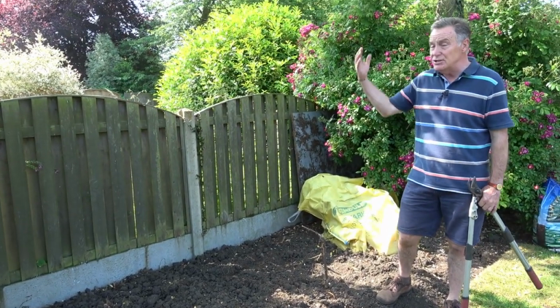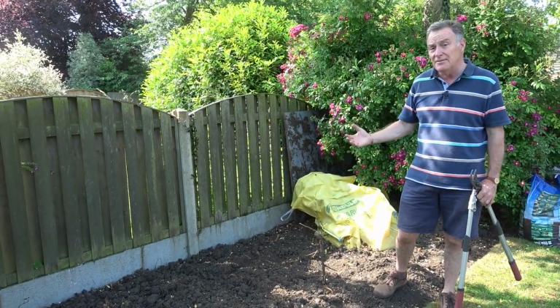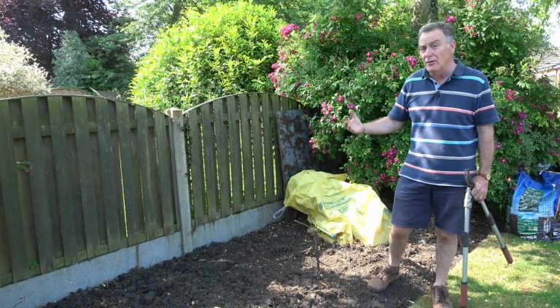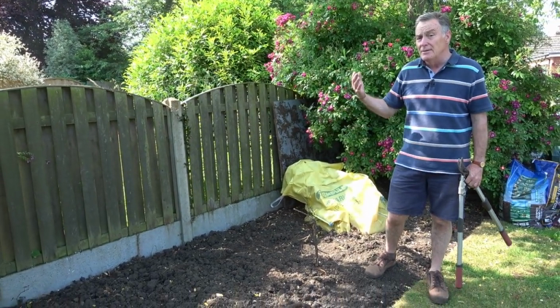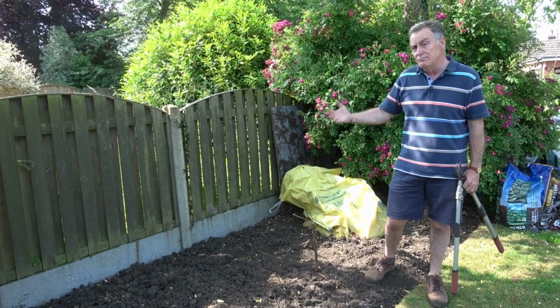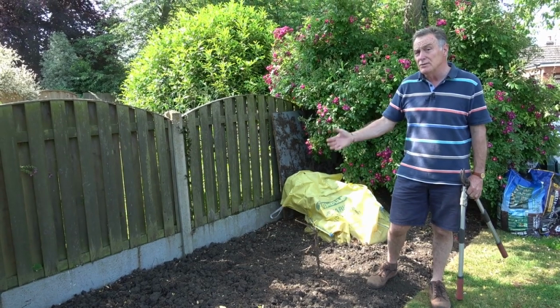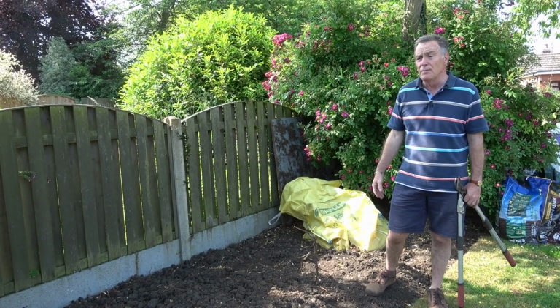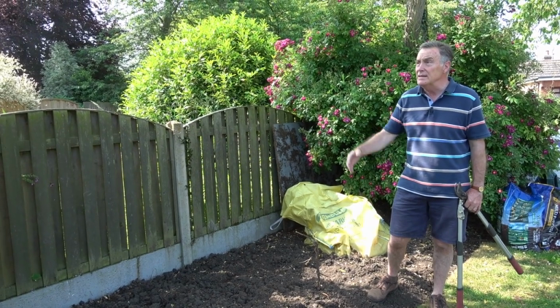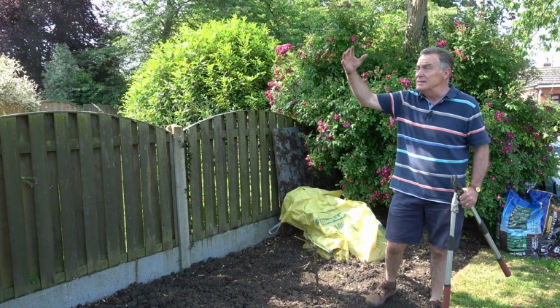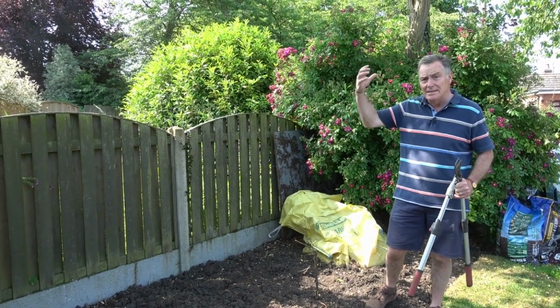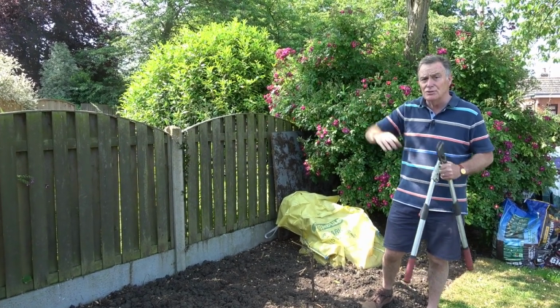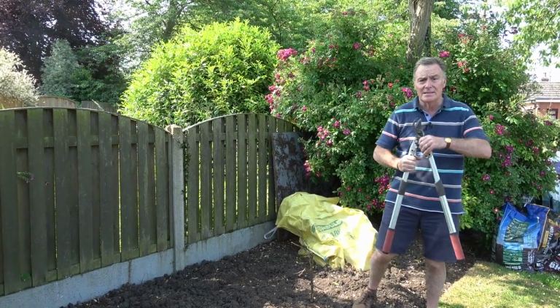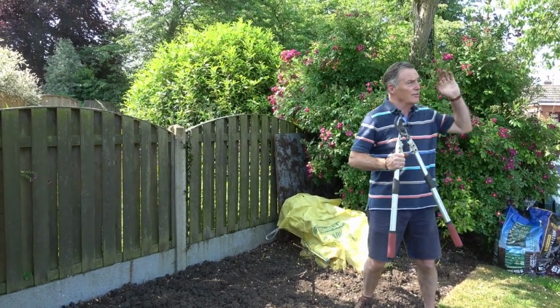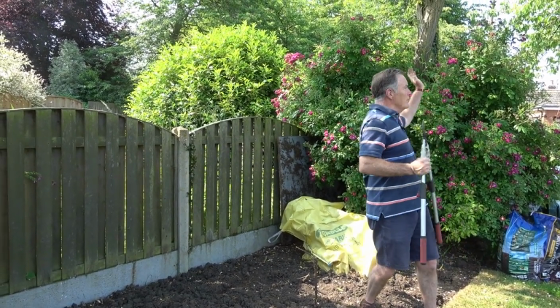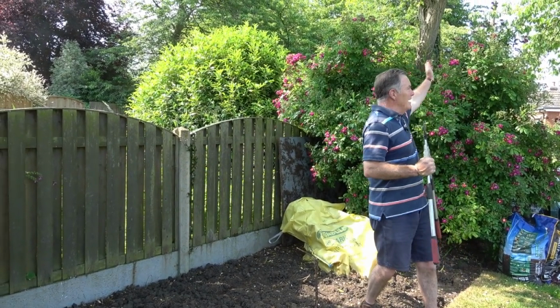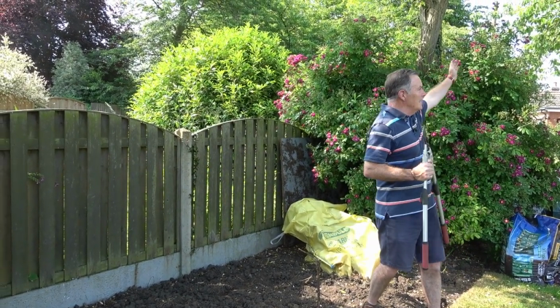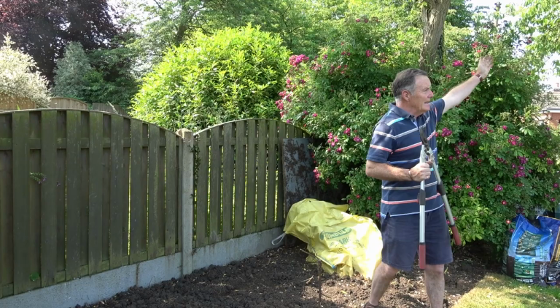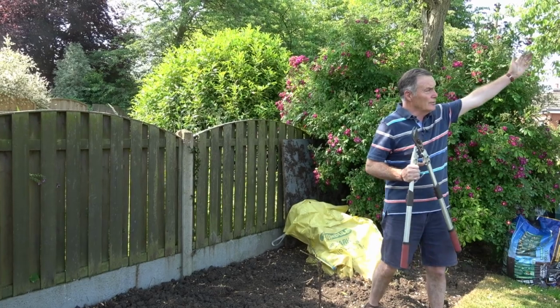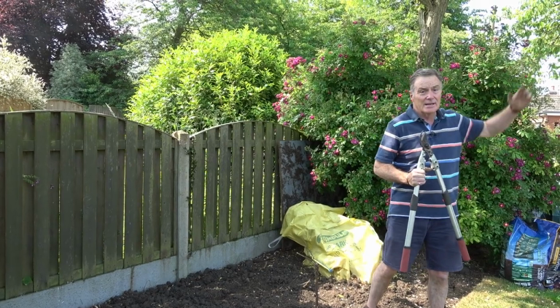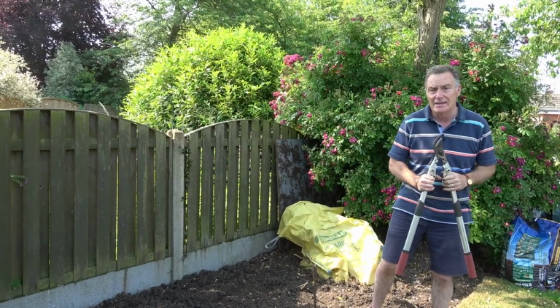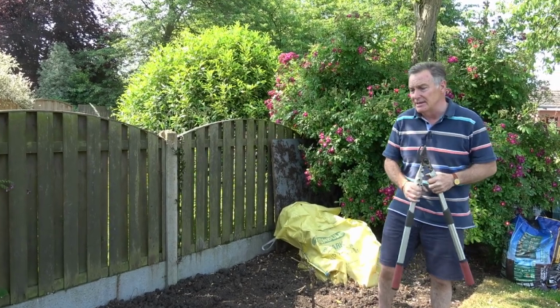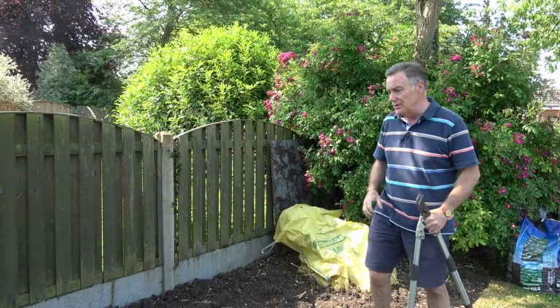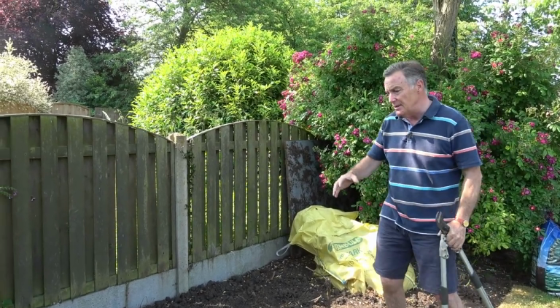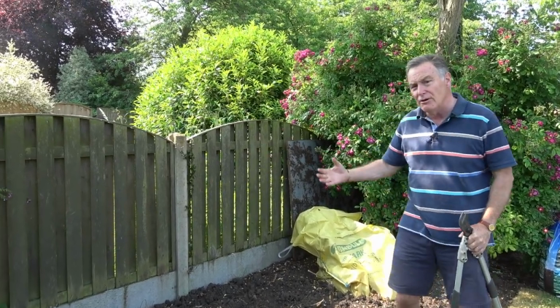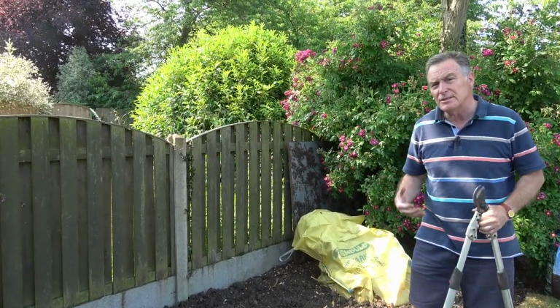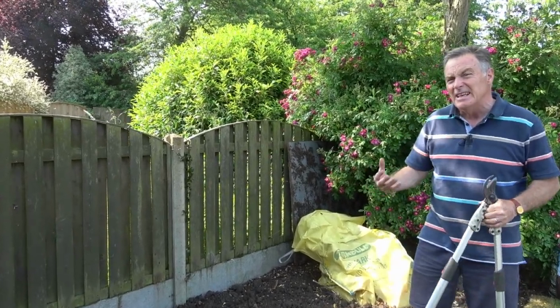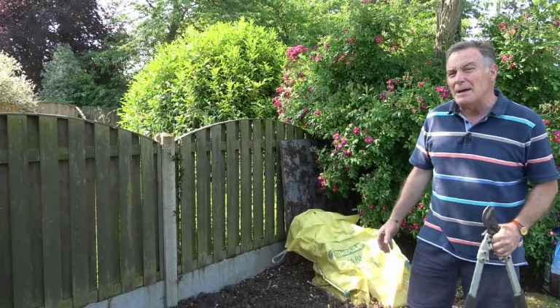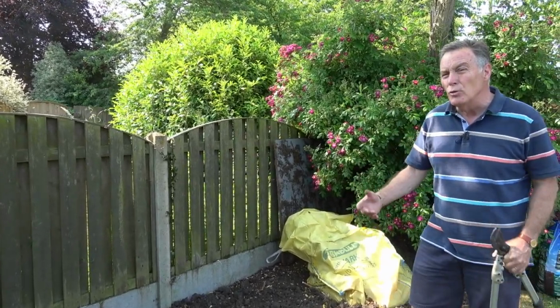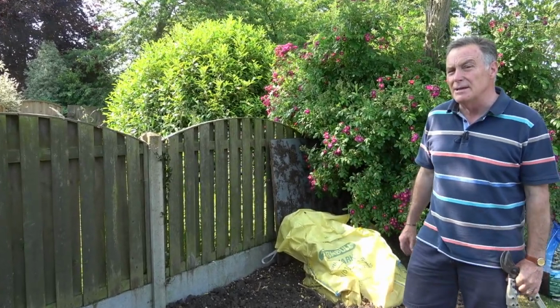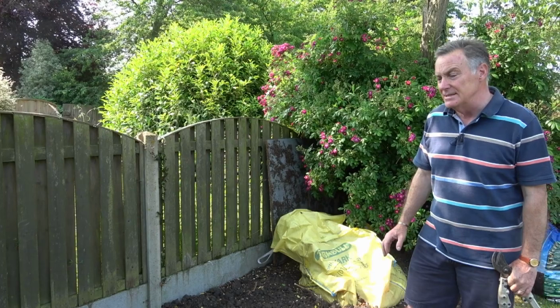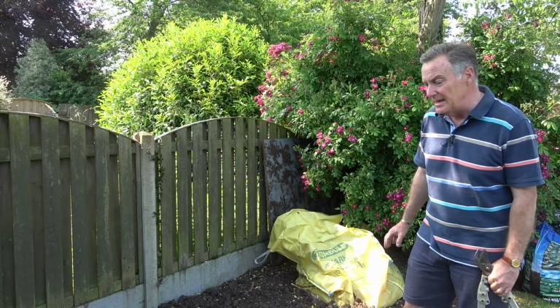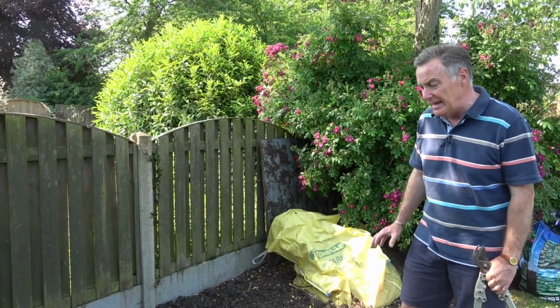It gets shade for most of the morning — this lovely dappled shade — and as the sun moves around it gets more sun later in the afternoon, so we can grow almost semi-woodland plants in here.